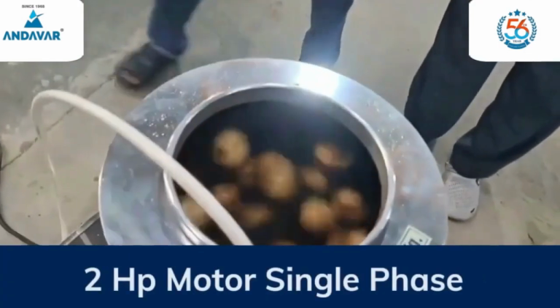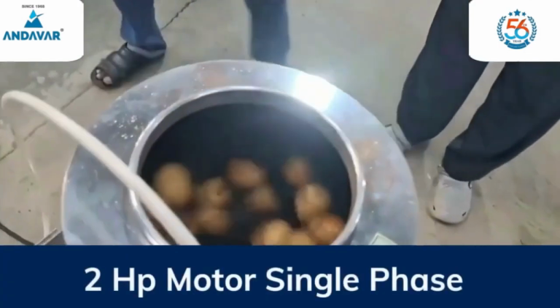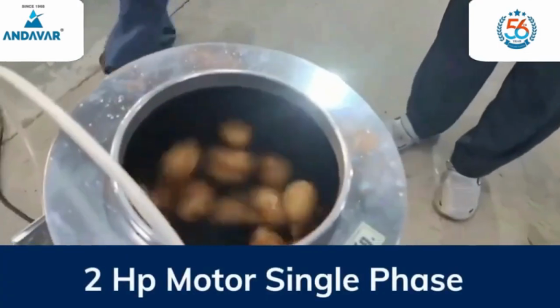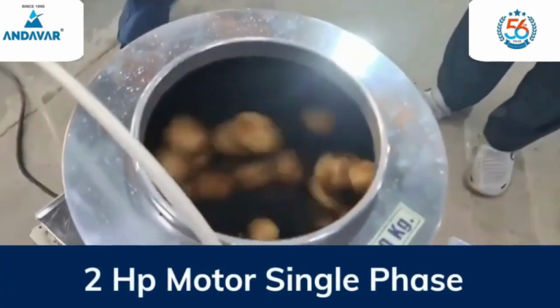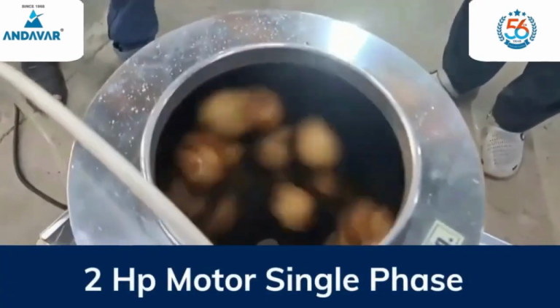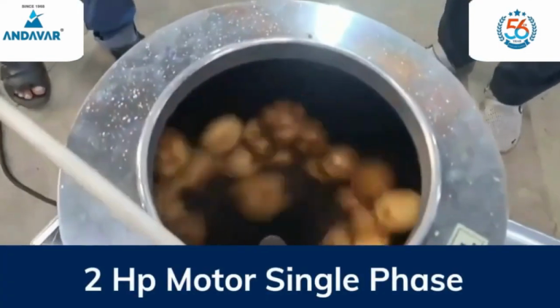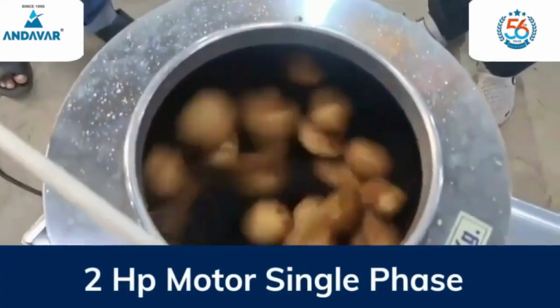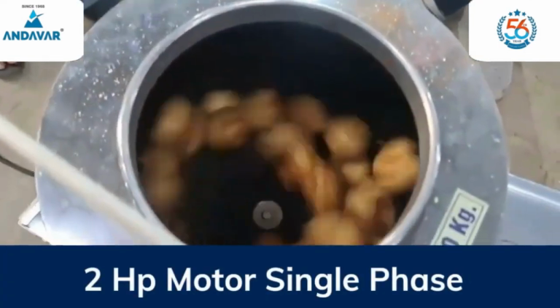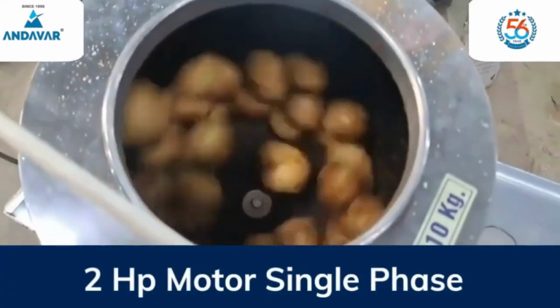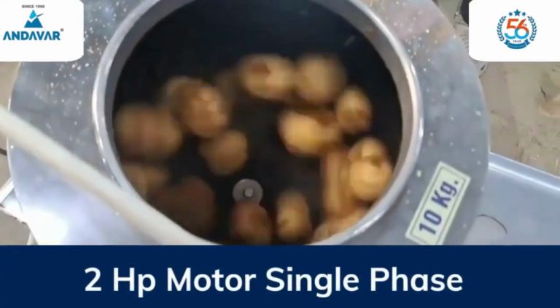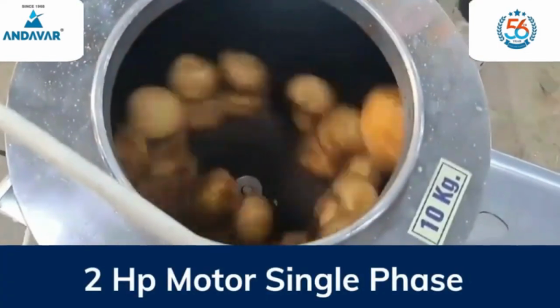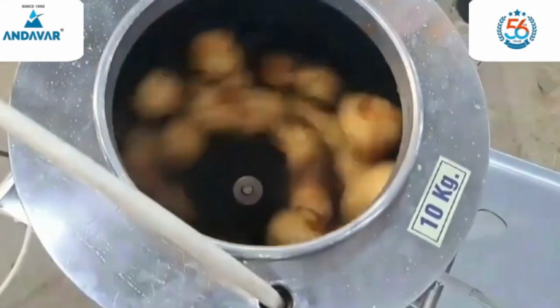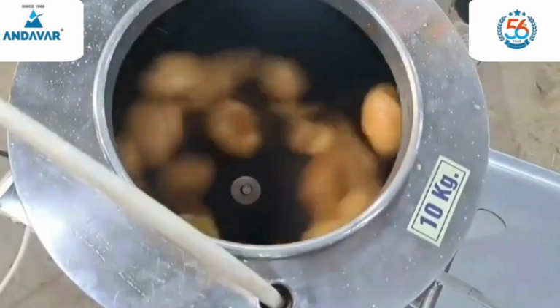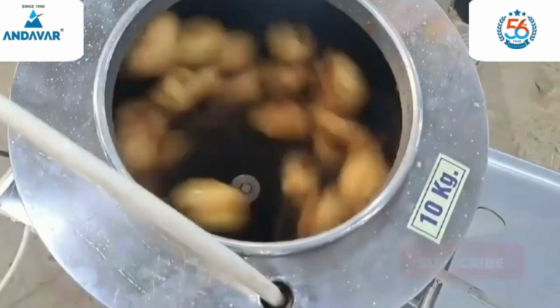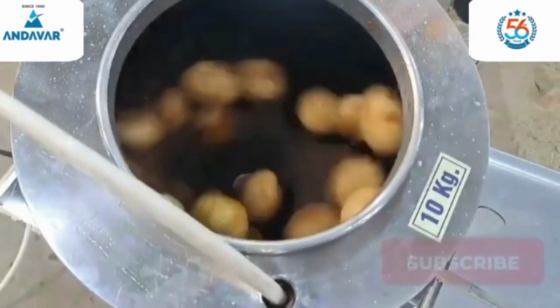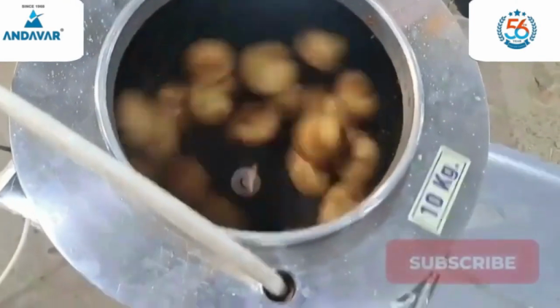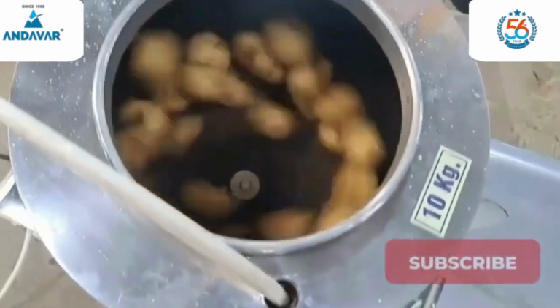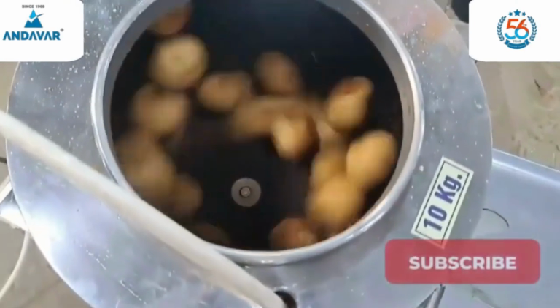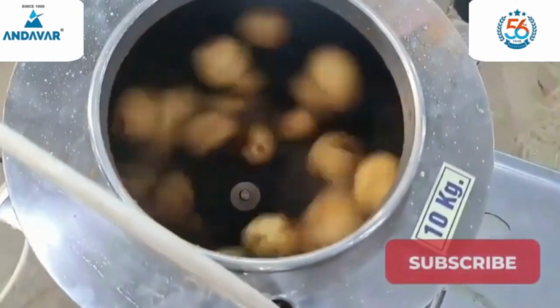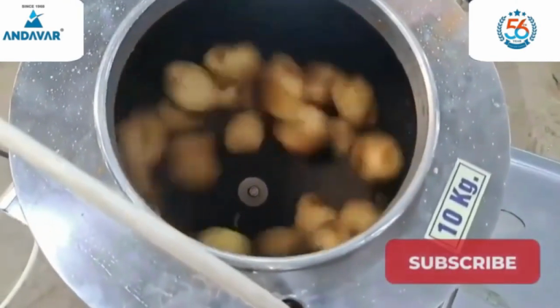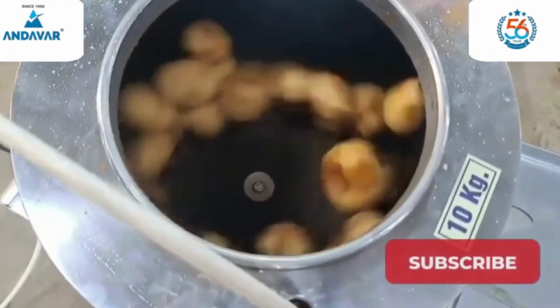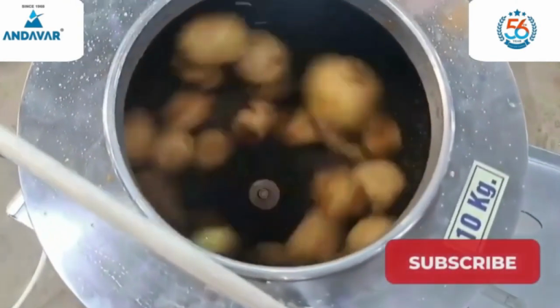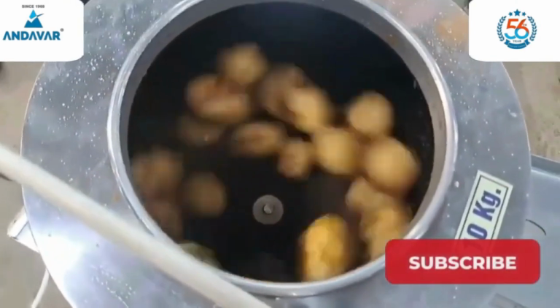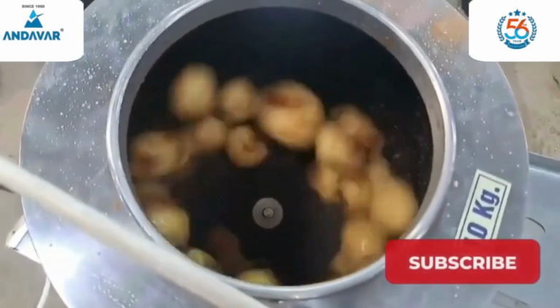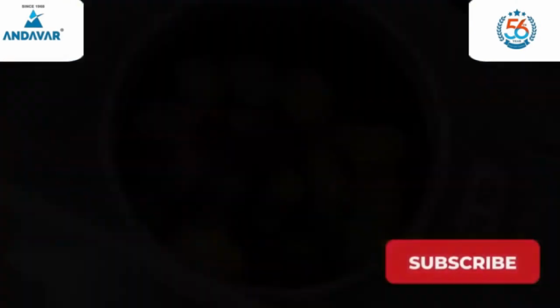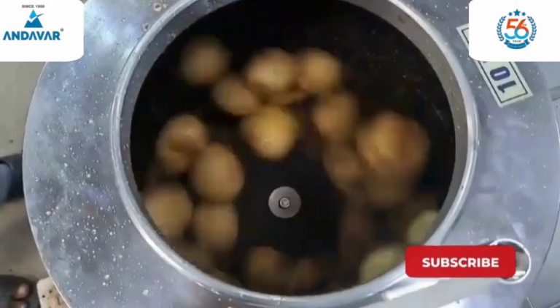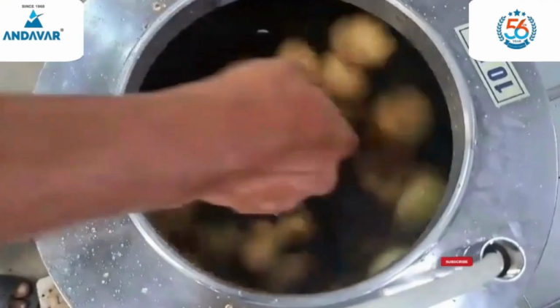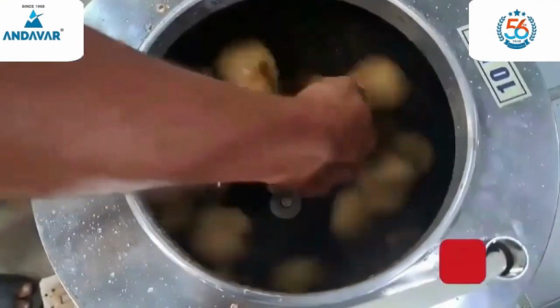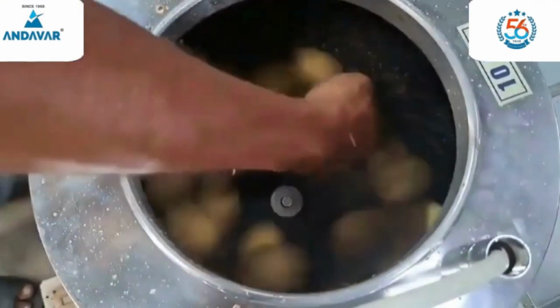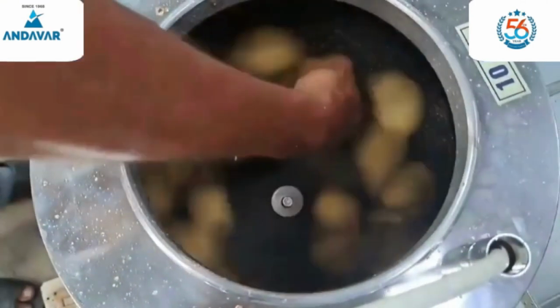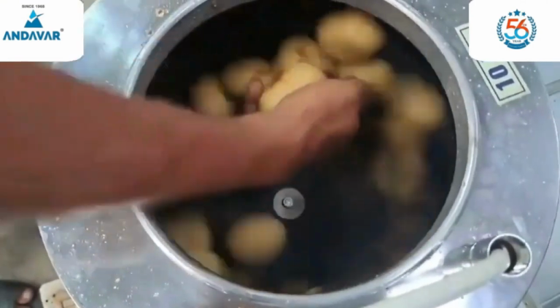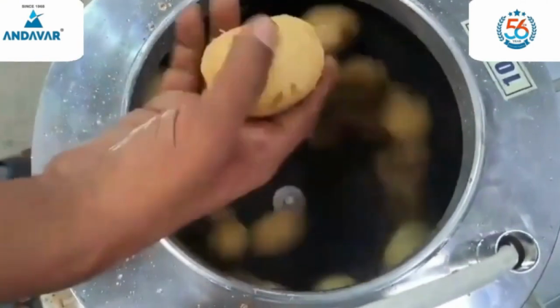This machine runs on a 2 HP motor, single phase. It contains corset material which helps peel potato and cassava easily.